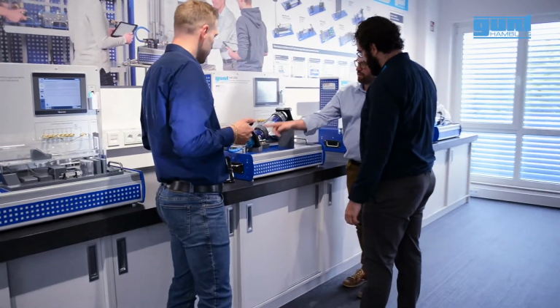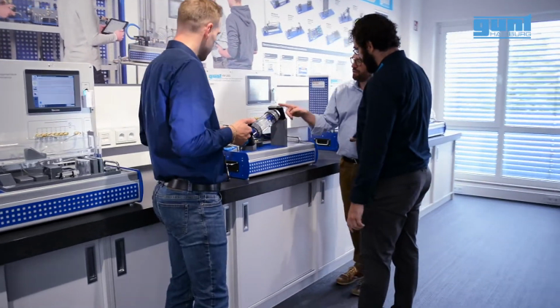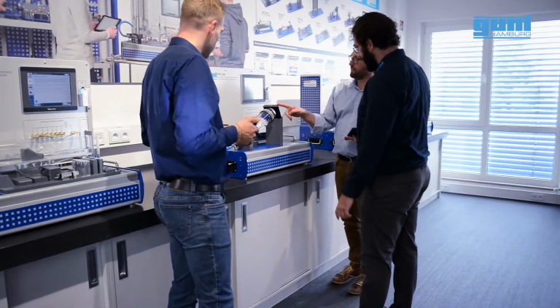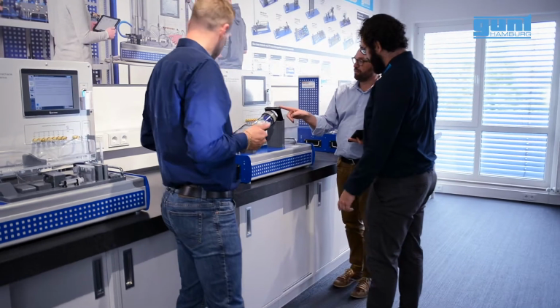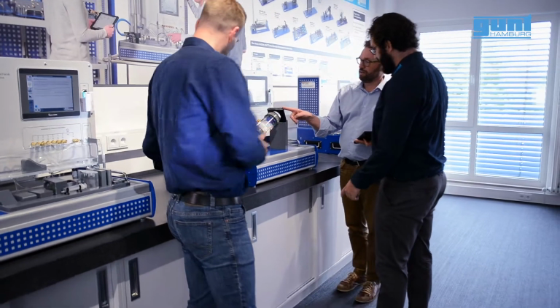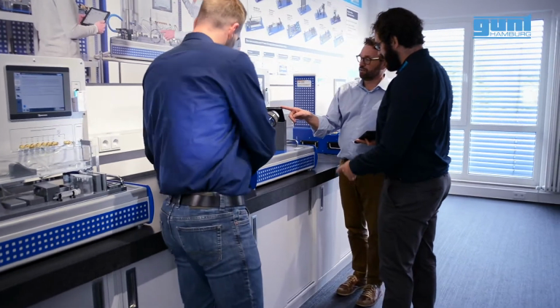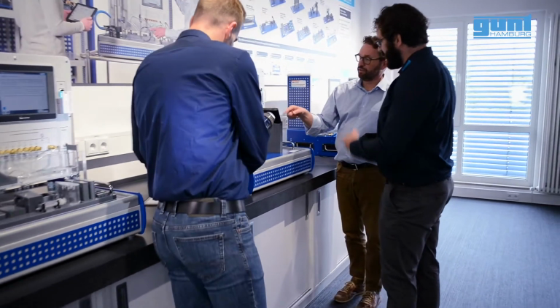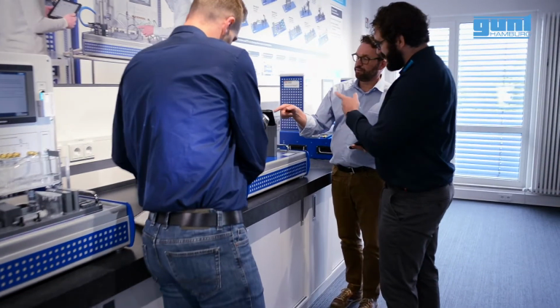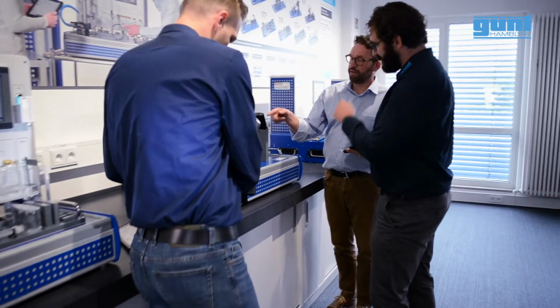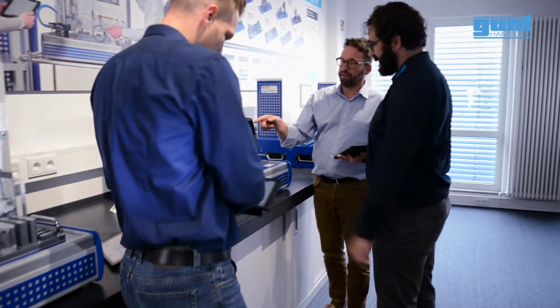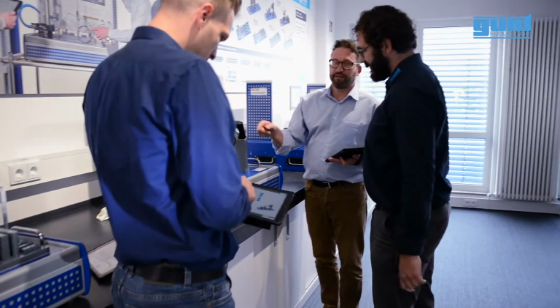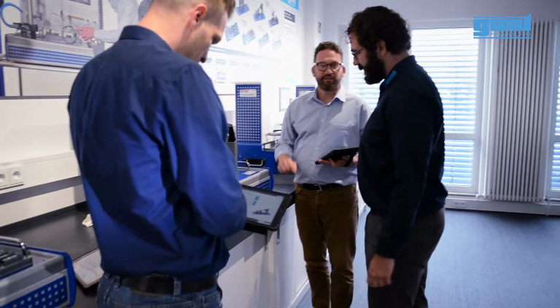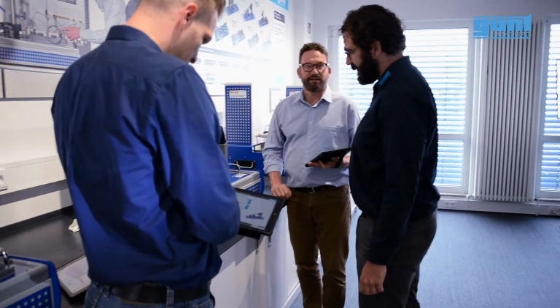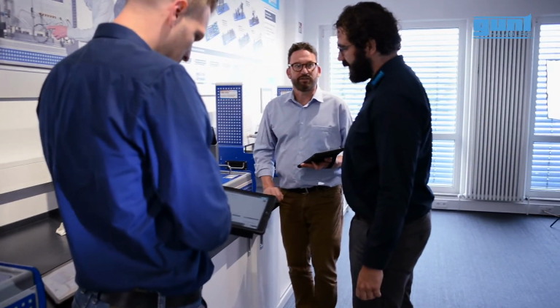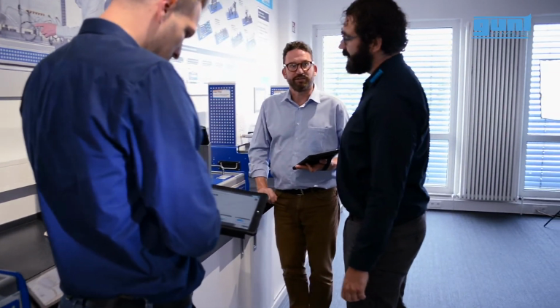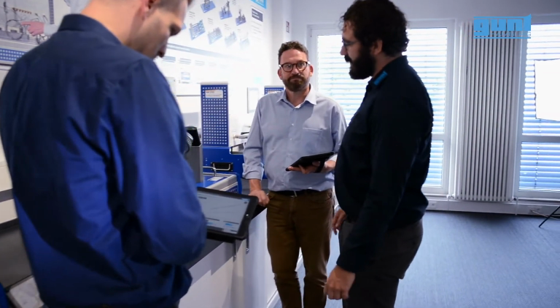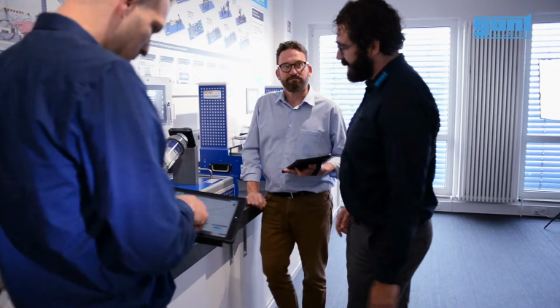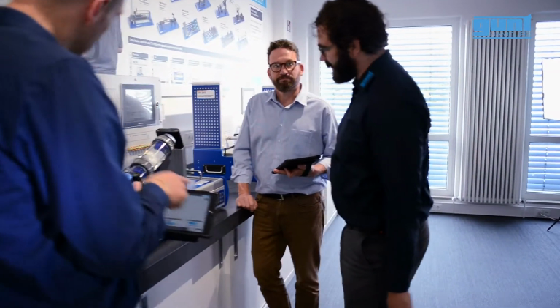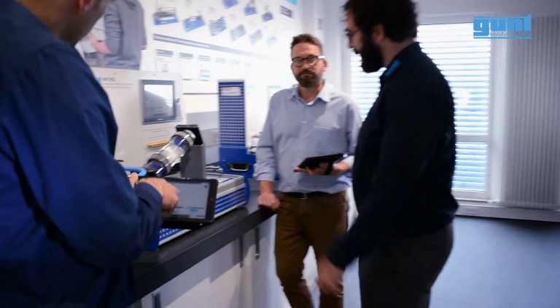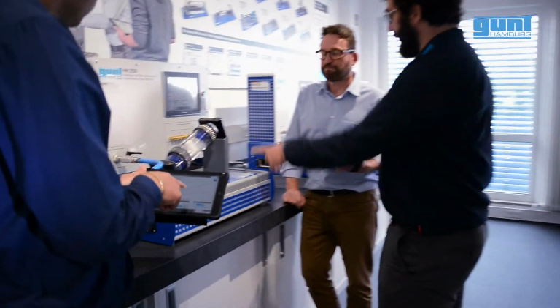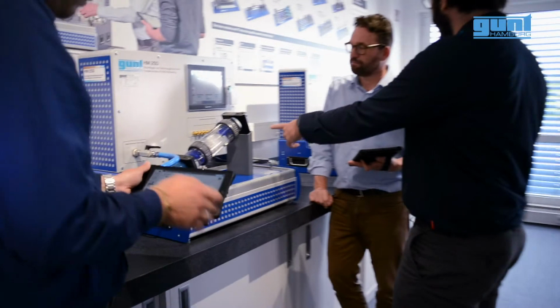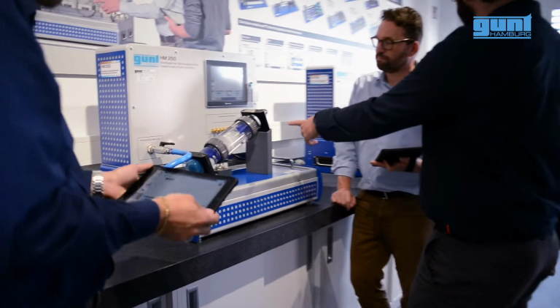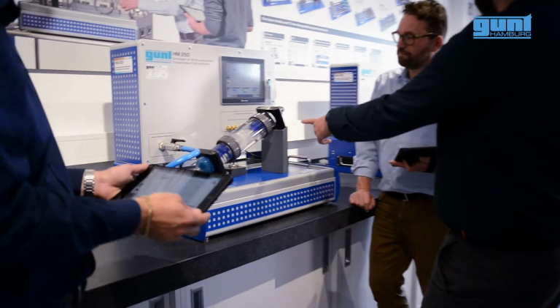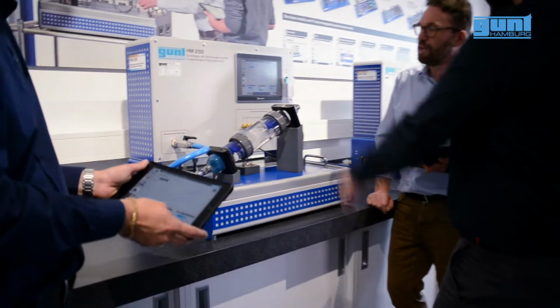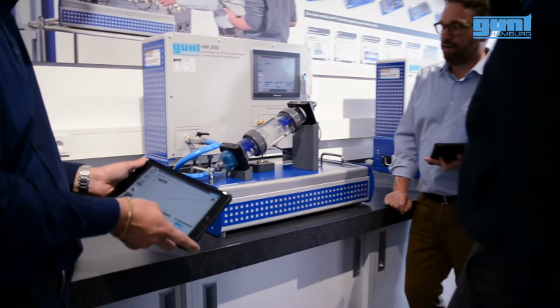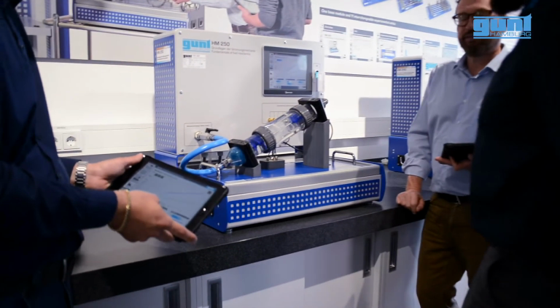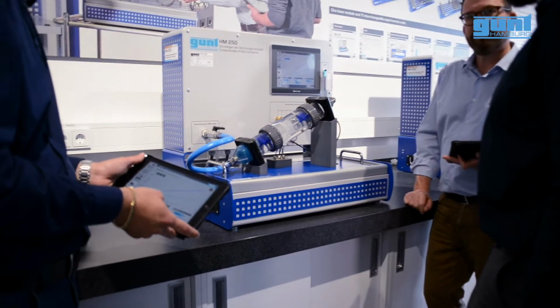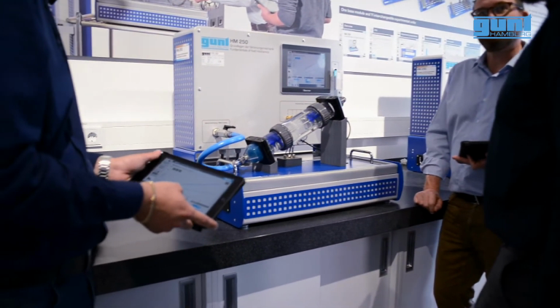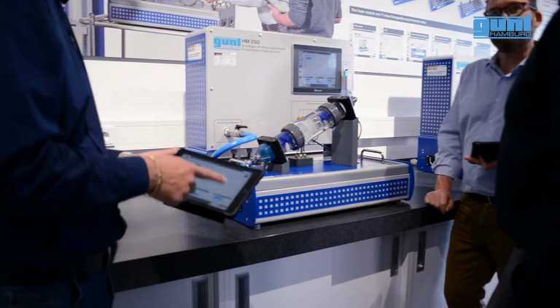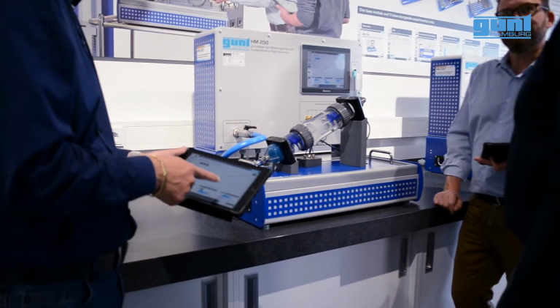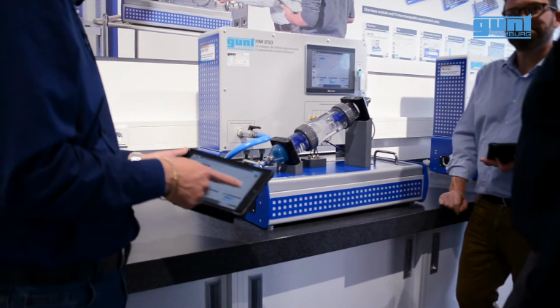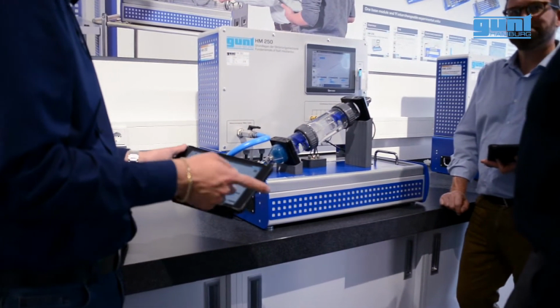For all experiments, you have full Wi-Fi connectivity. That way, larger groups of students can participate on their own devices. Perfect for remote learning.